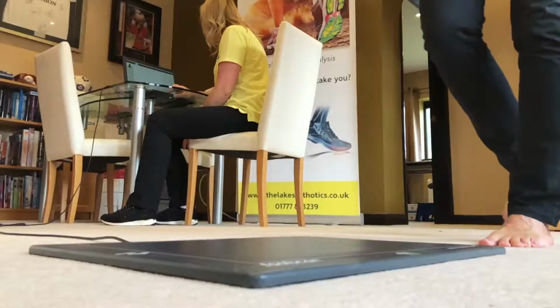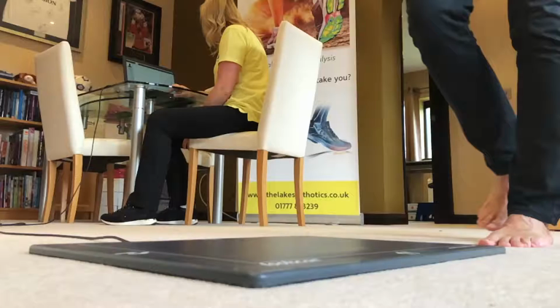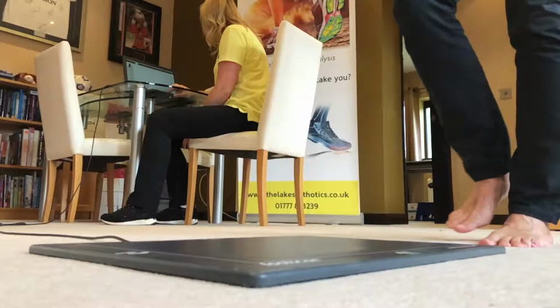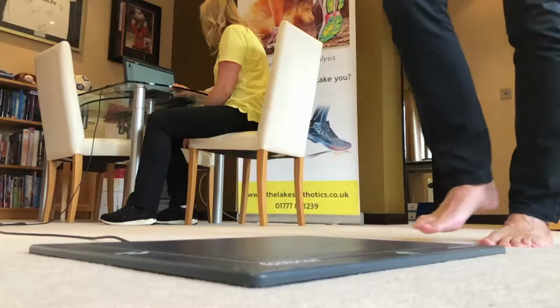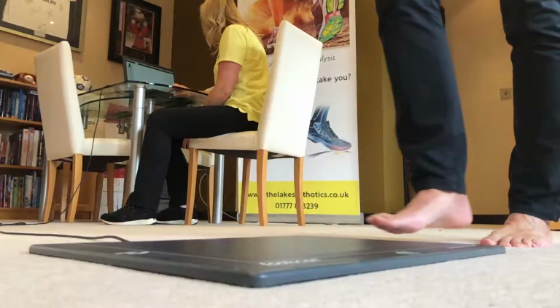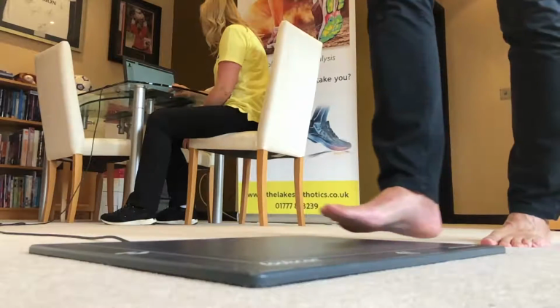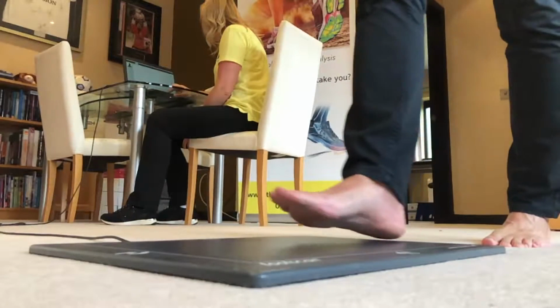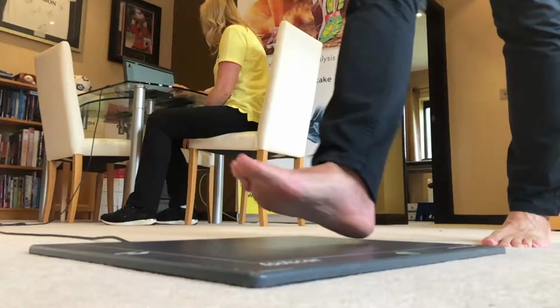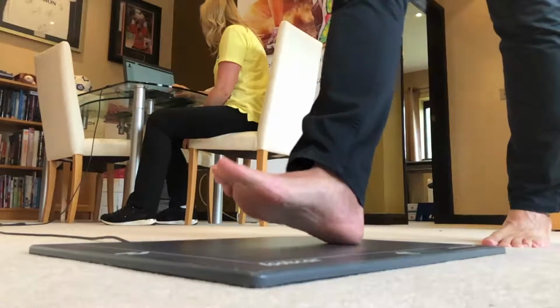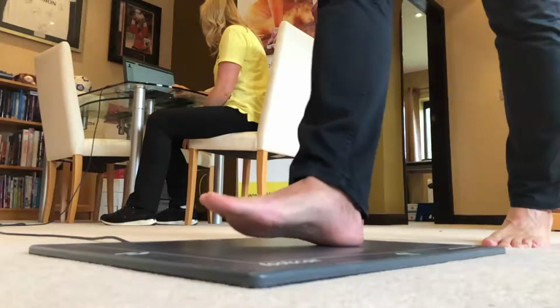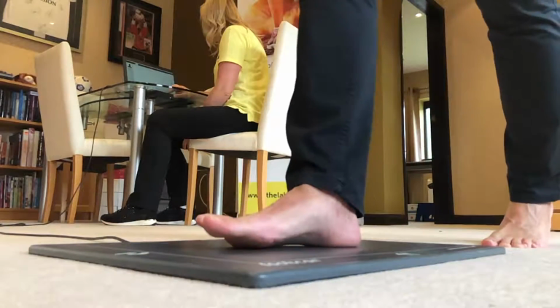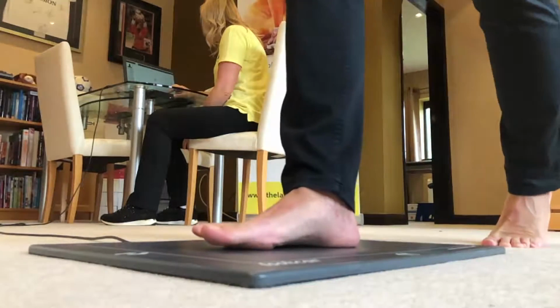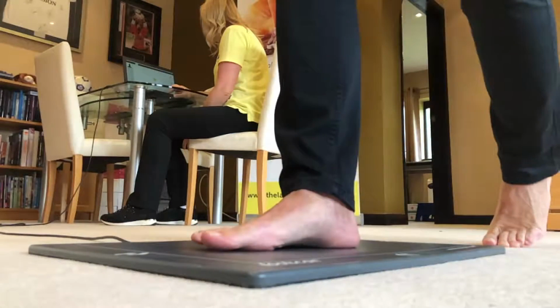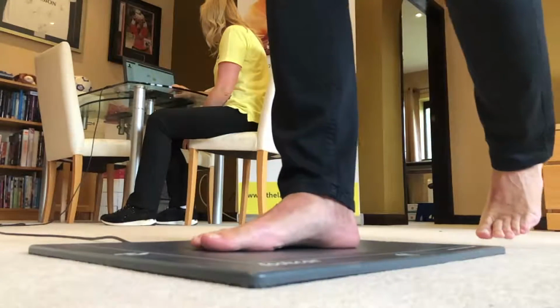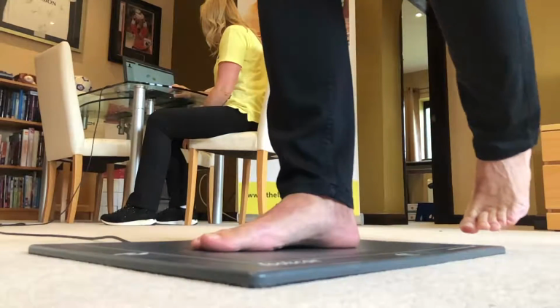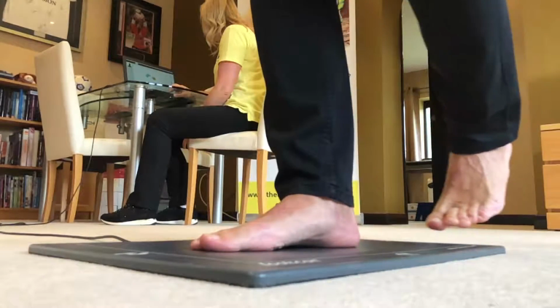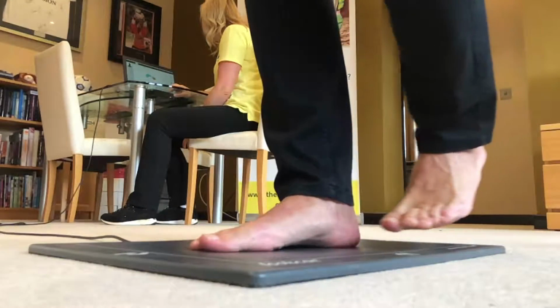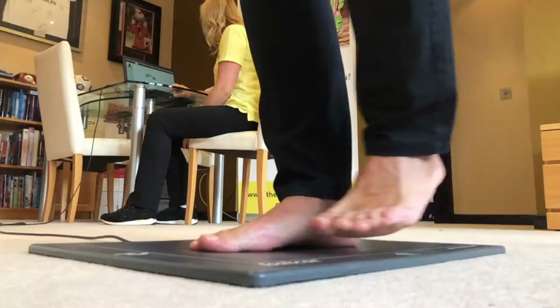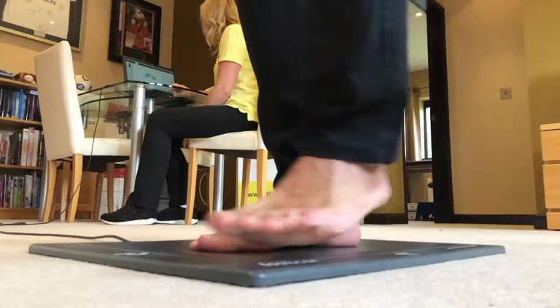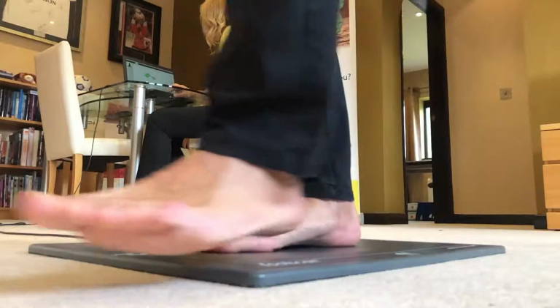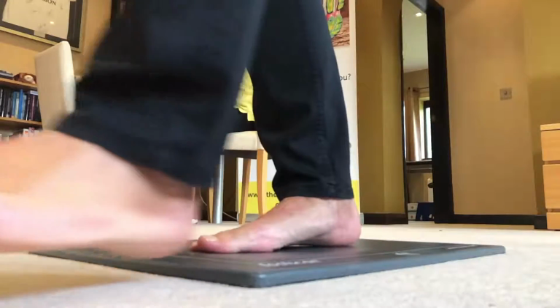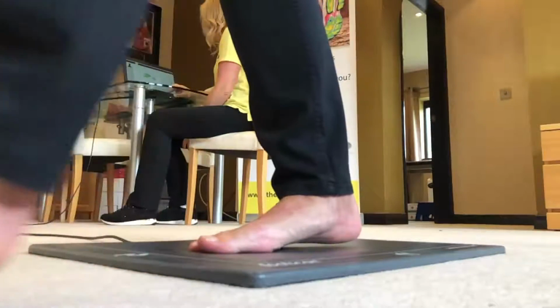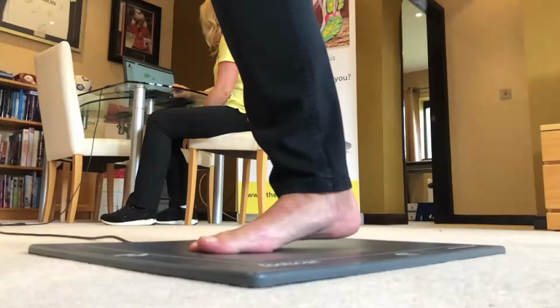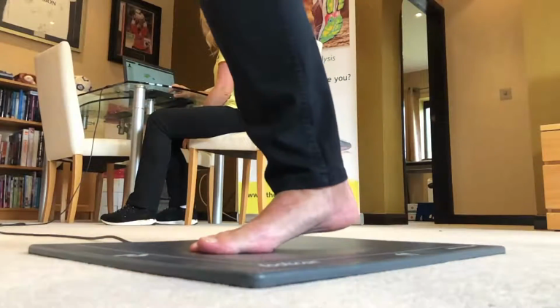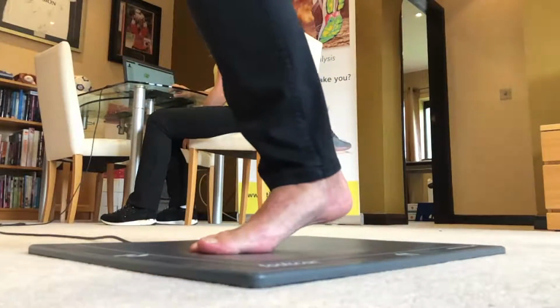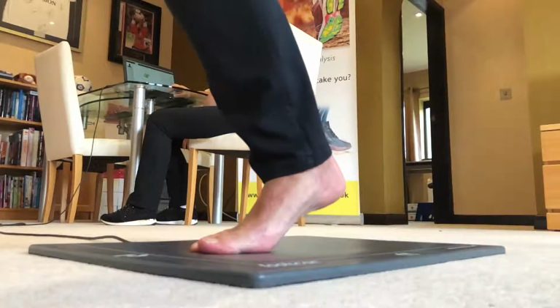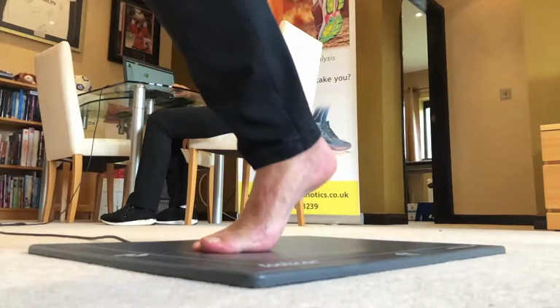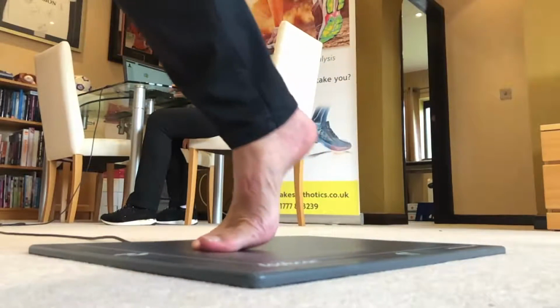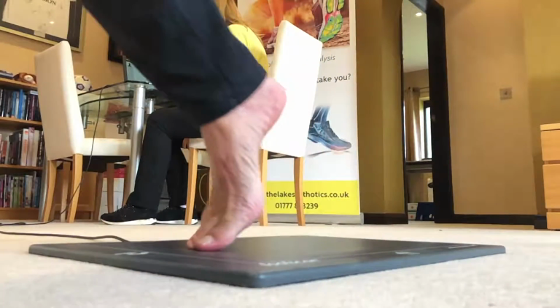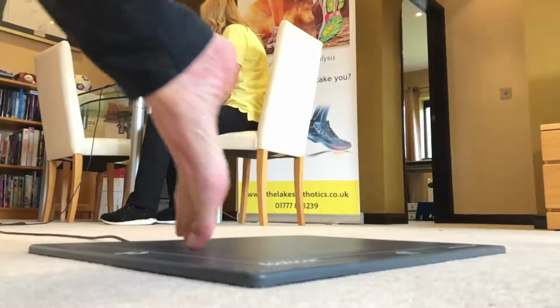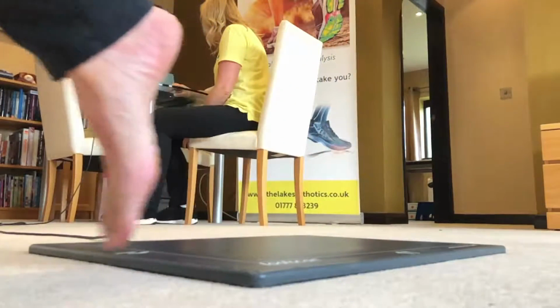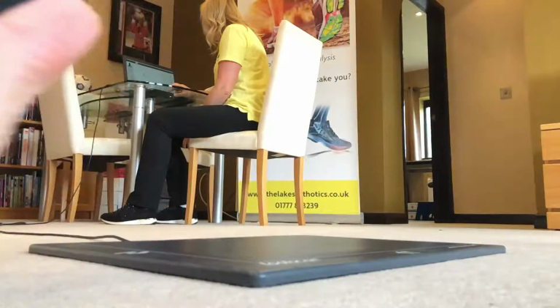By walking or running over the pressure plates, we can capture data regarding forces, peak pressures and loading during your gait cycle — information that would not normally be visible to the human eye.